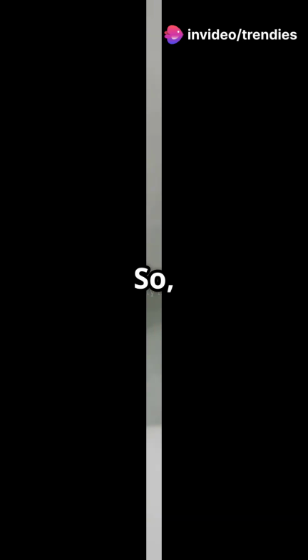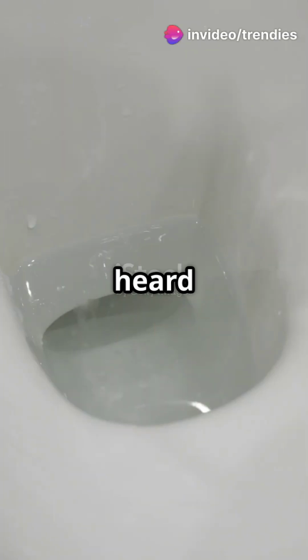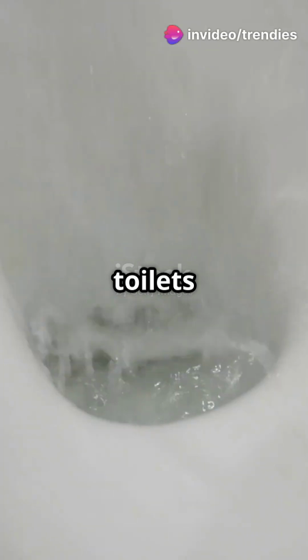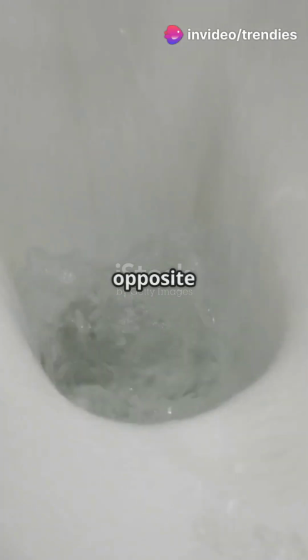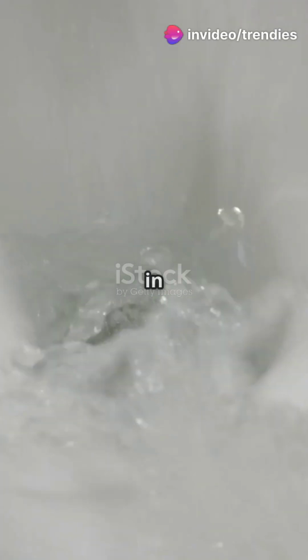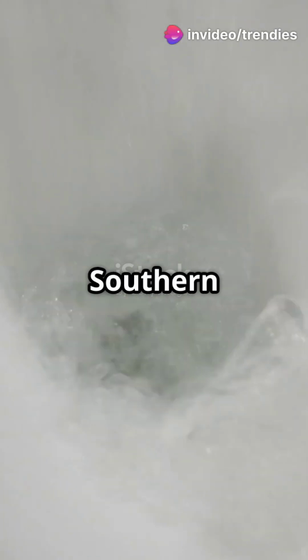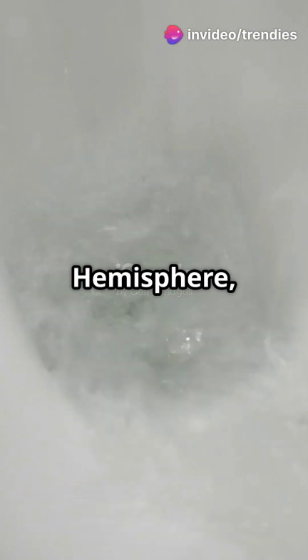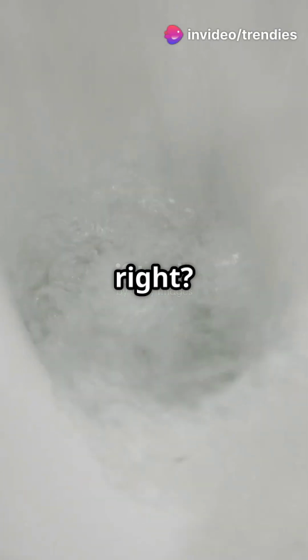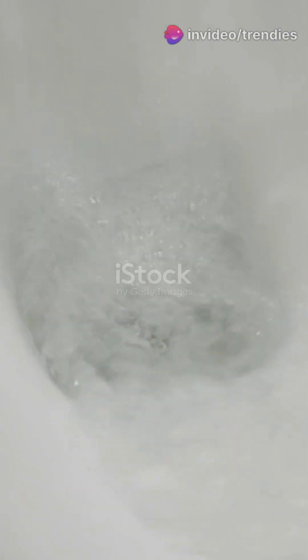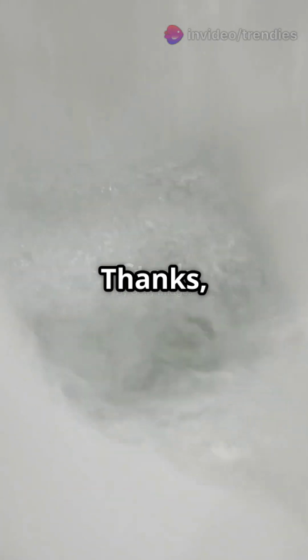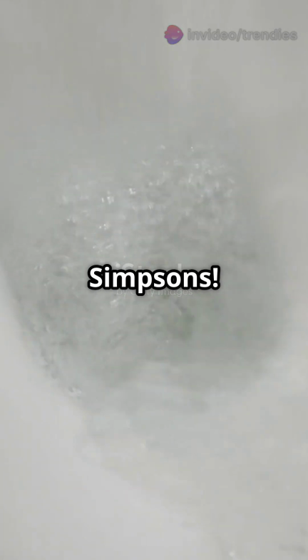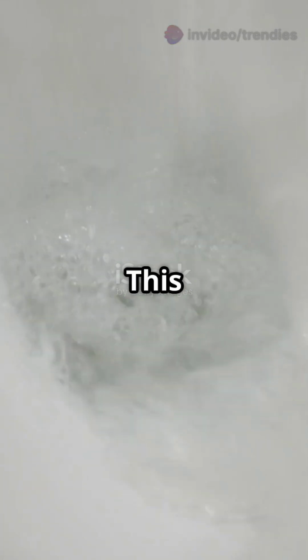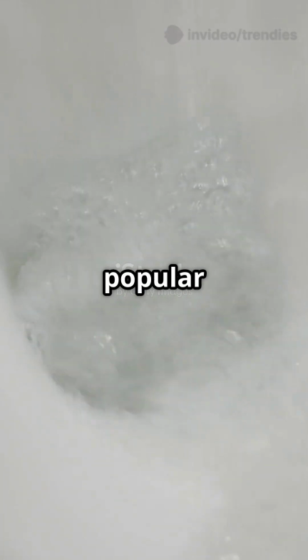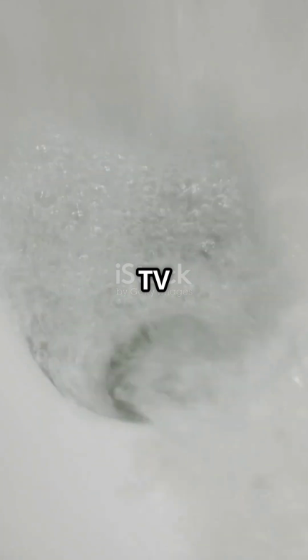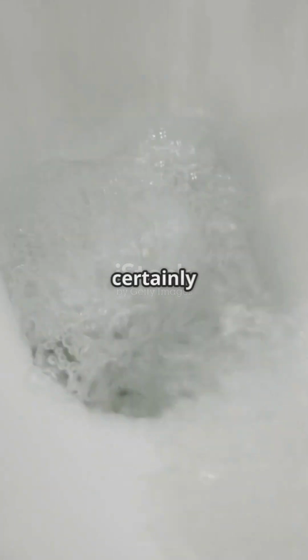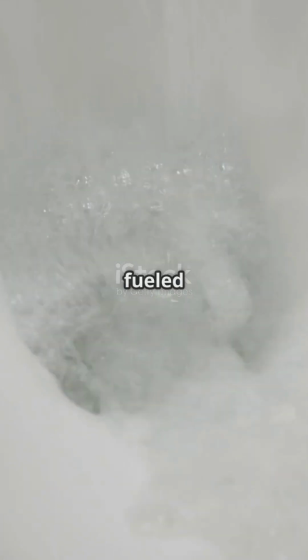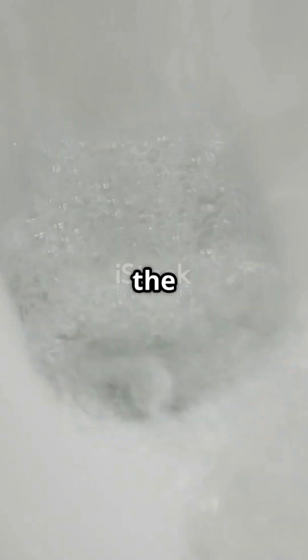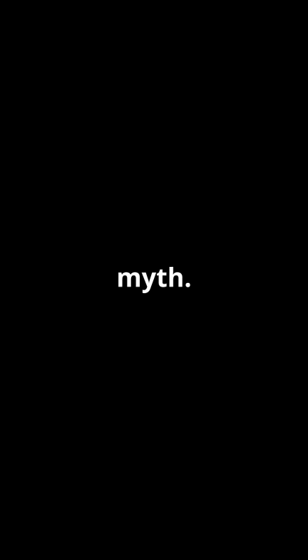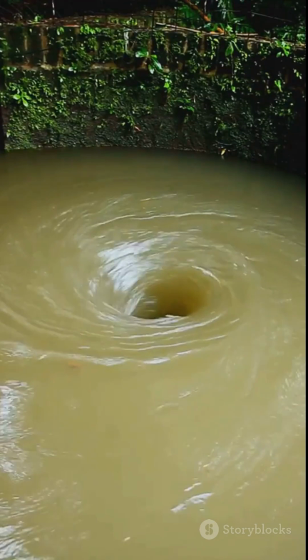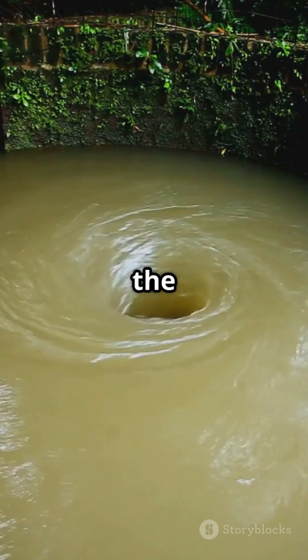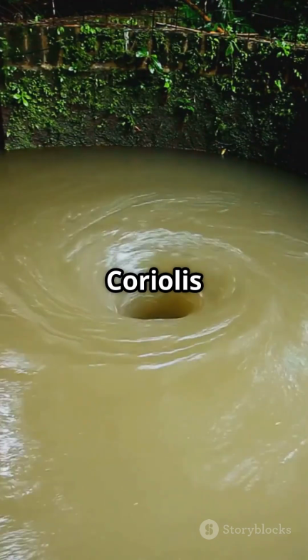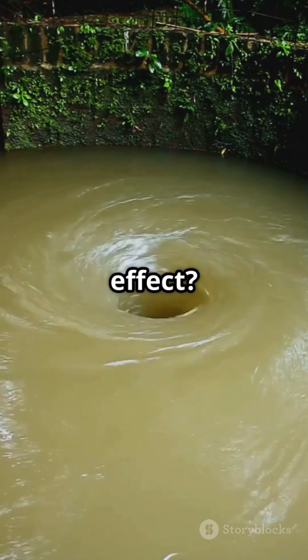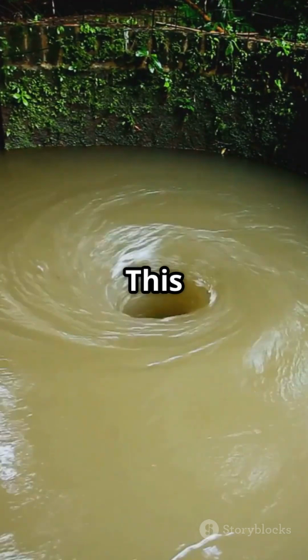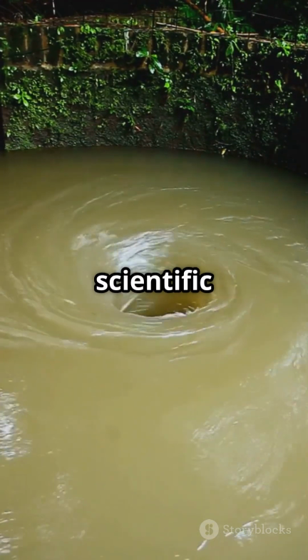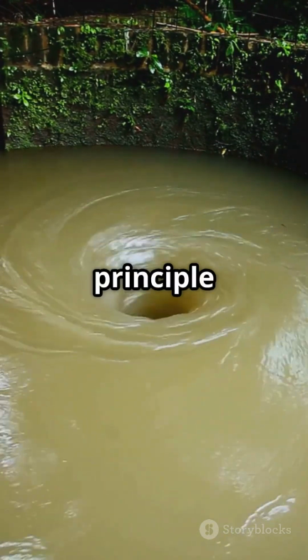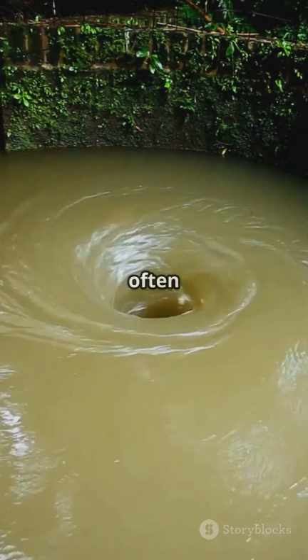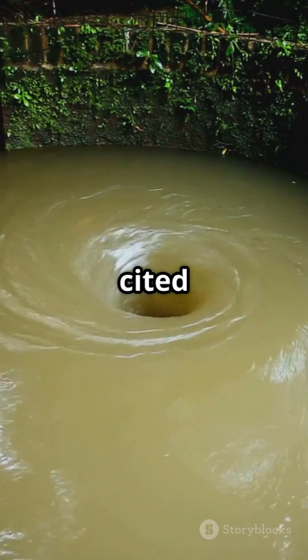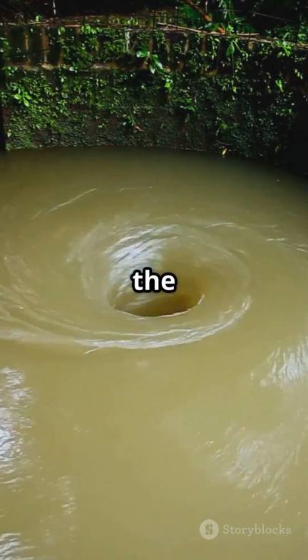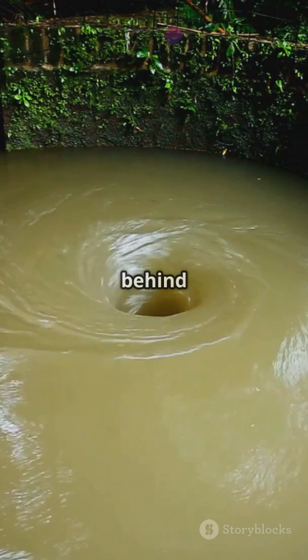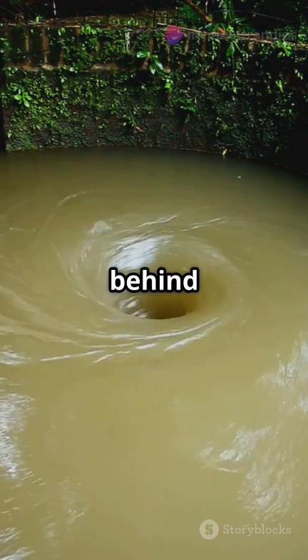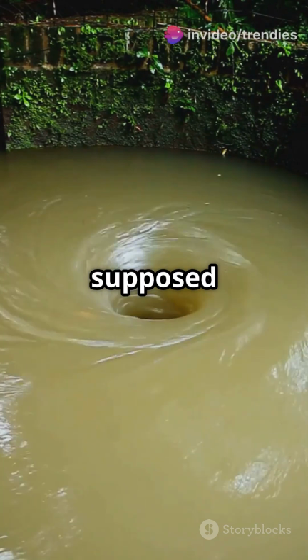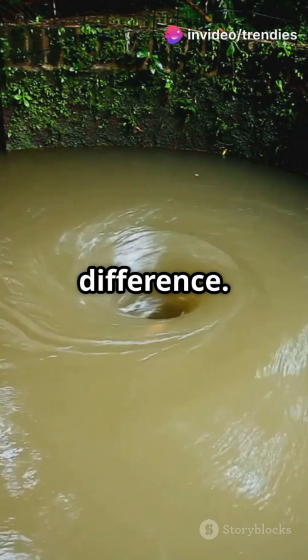So you've heard toilets flush opposite in the southern hemisphere, right? Thanks, Simpsons. This popular TV show has certainly fueled the myth.